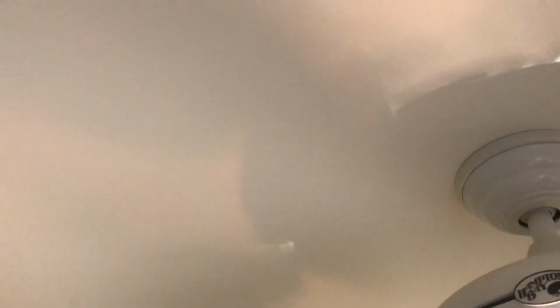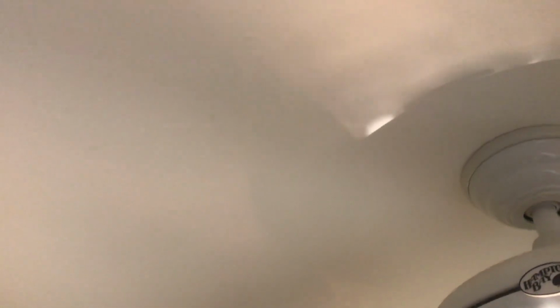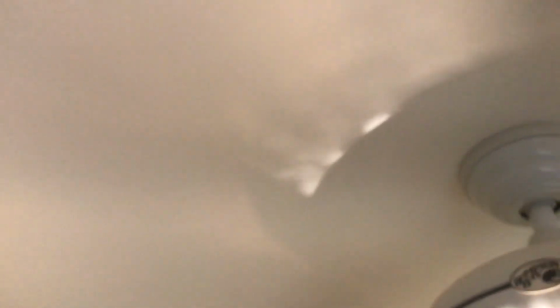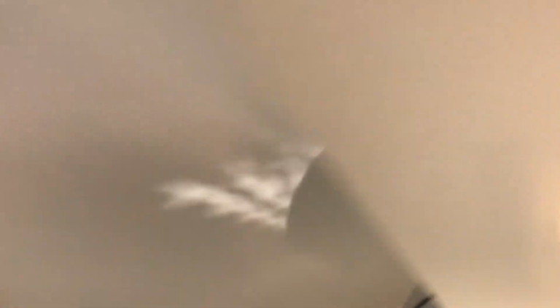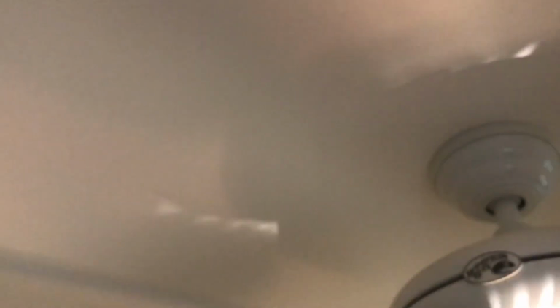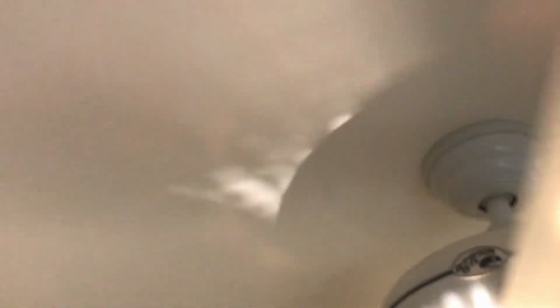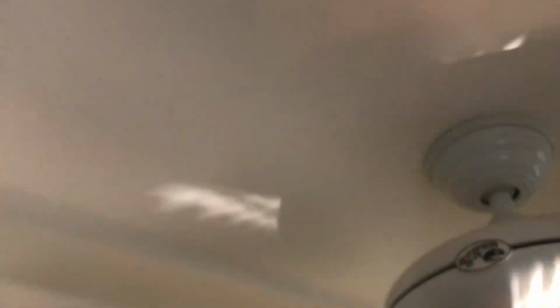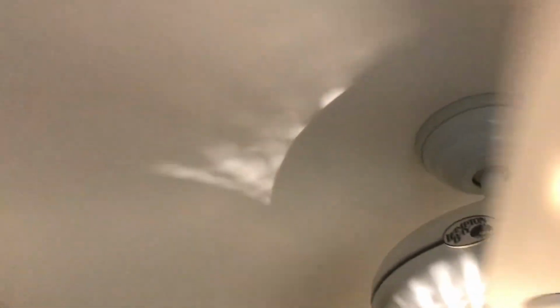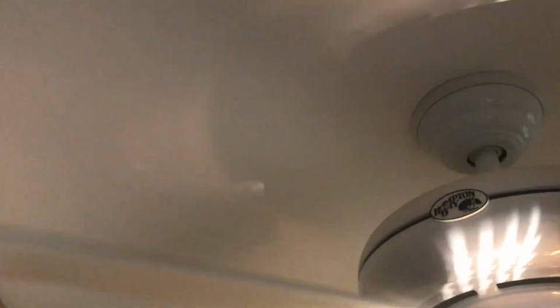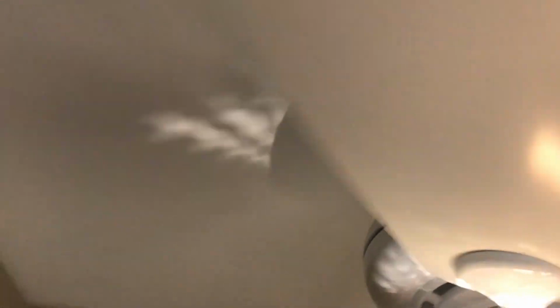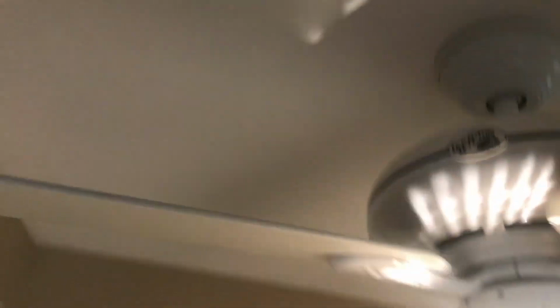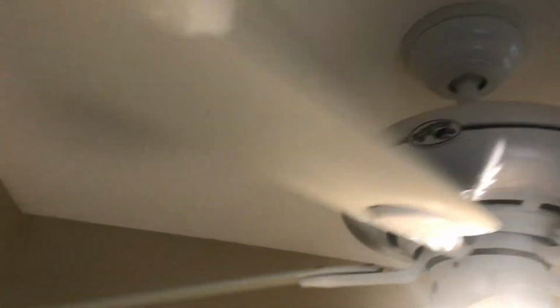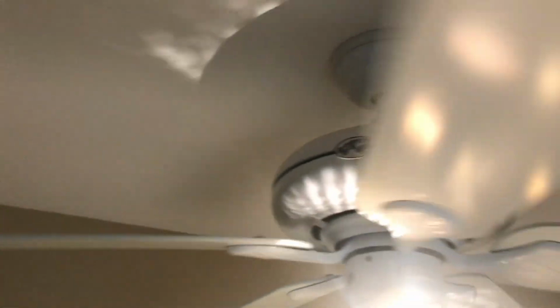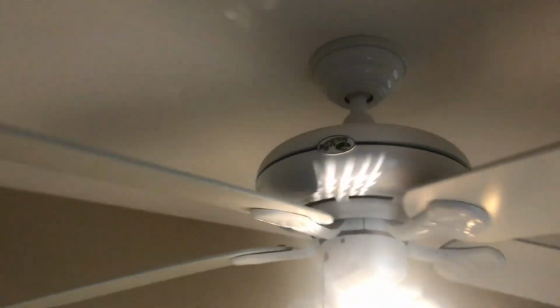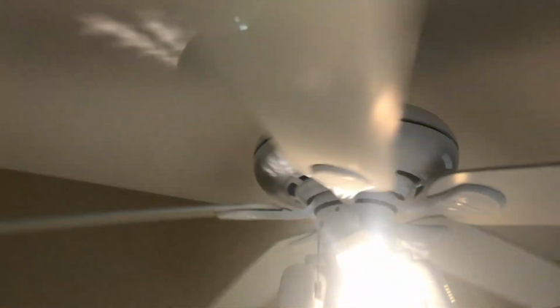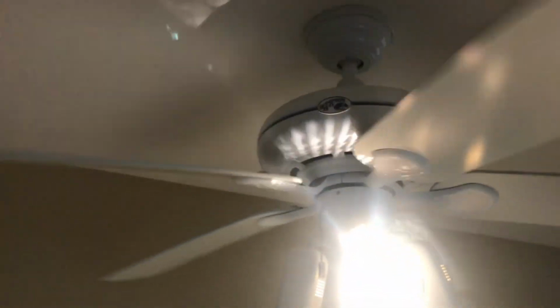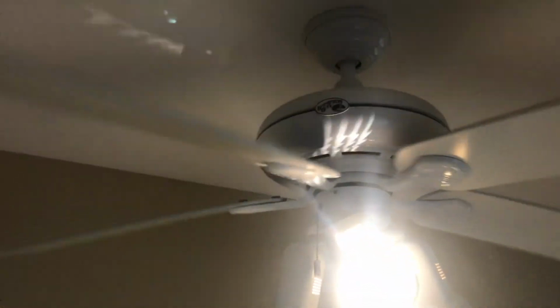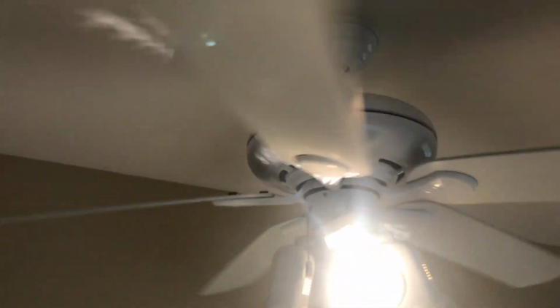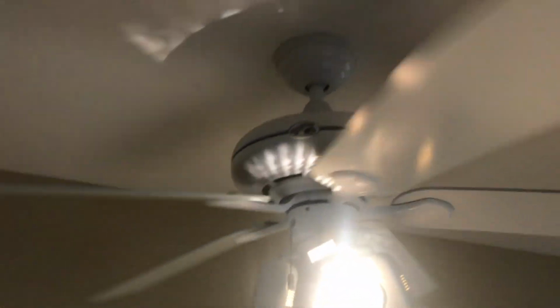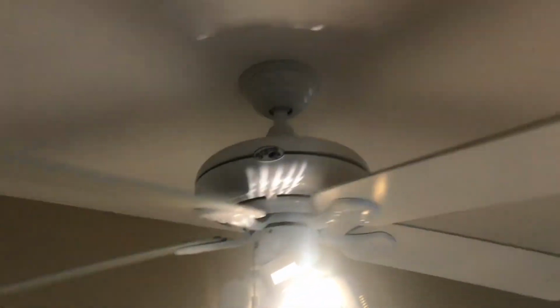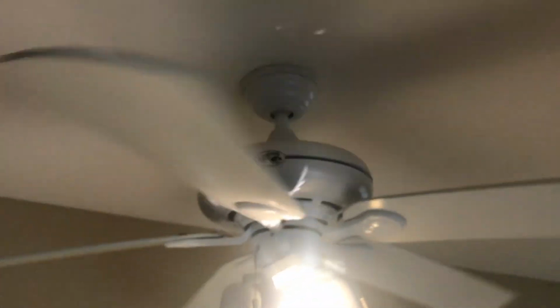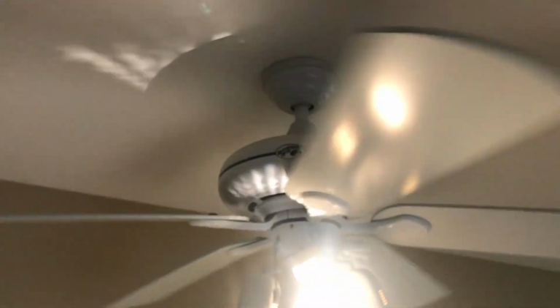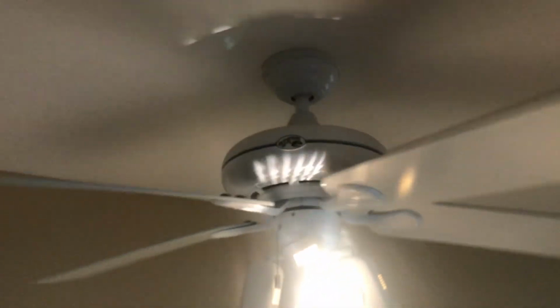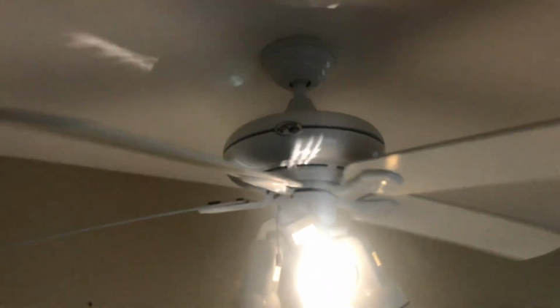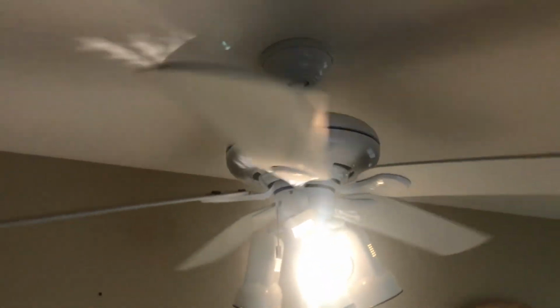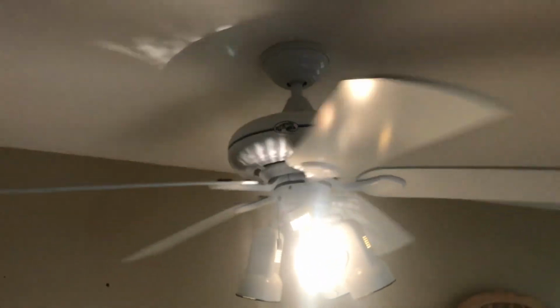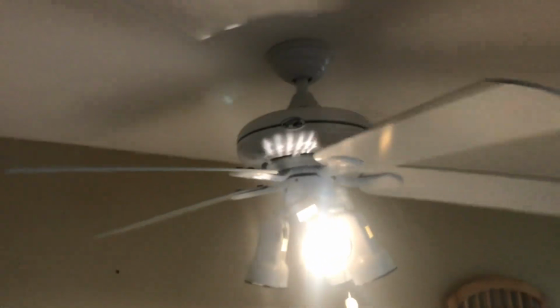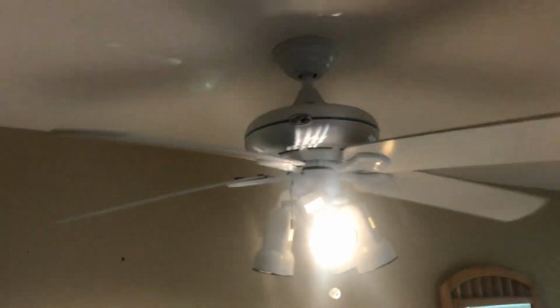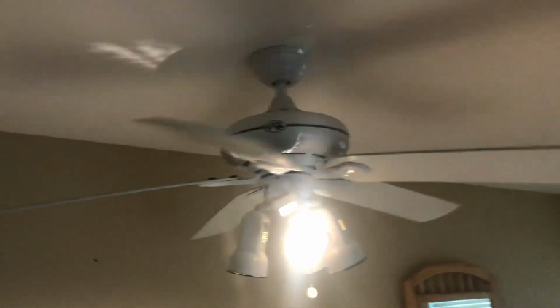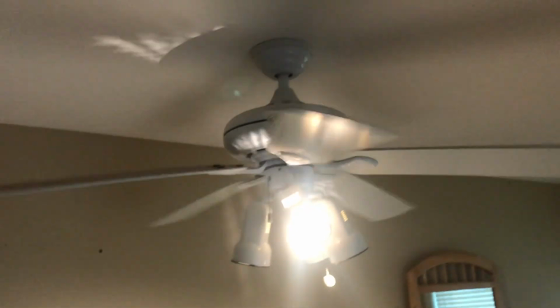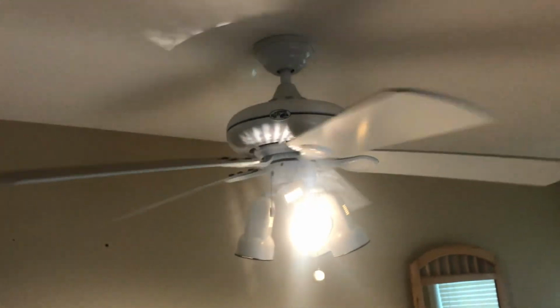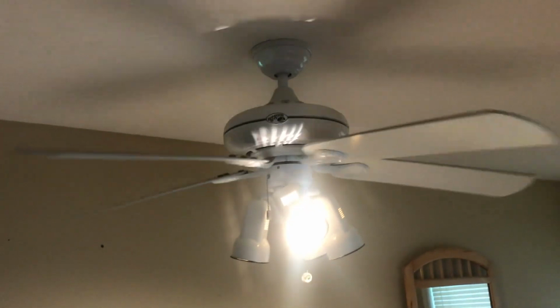Hi, here's the Hampton Bay Reddington 4 fan running on low speed, and it'll be shot on medium and high.